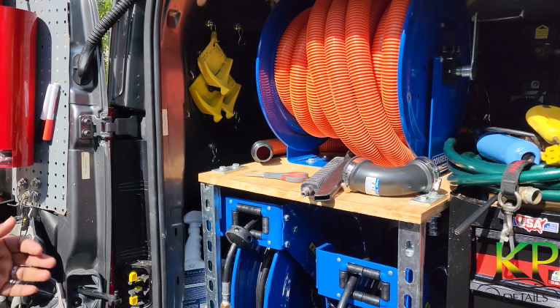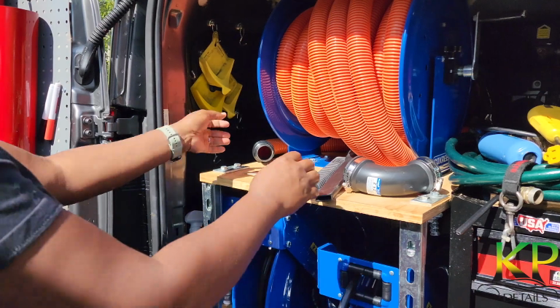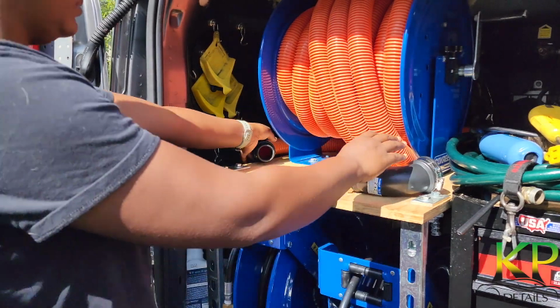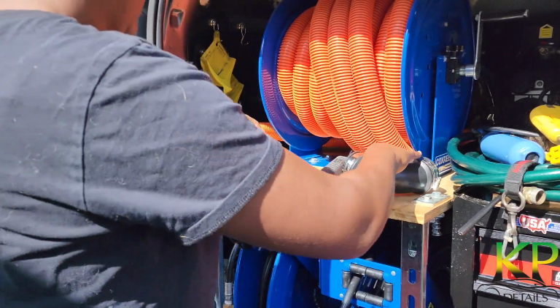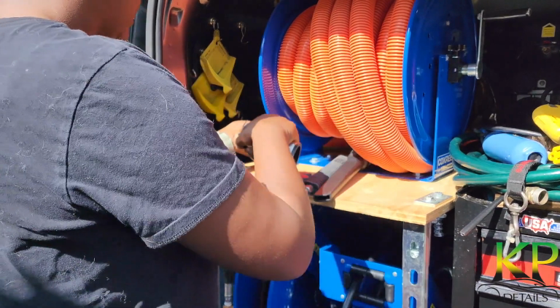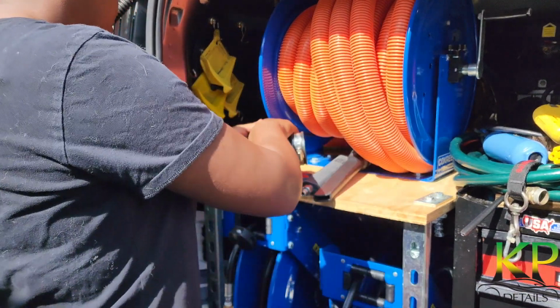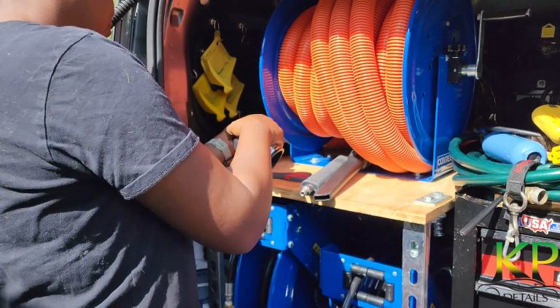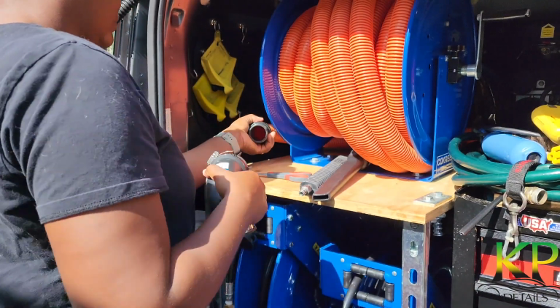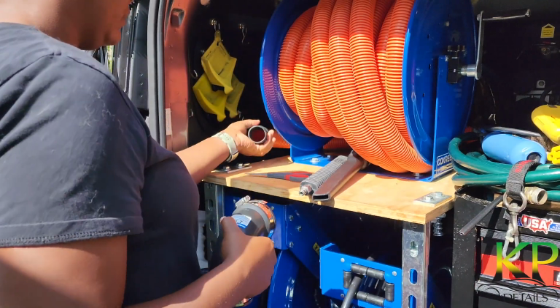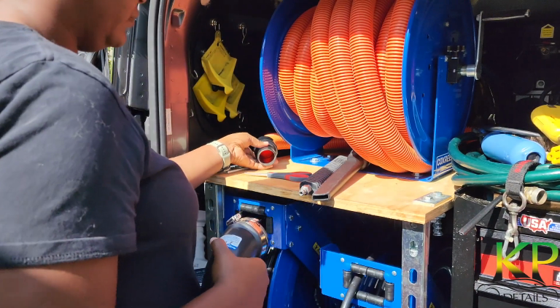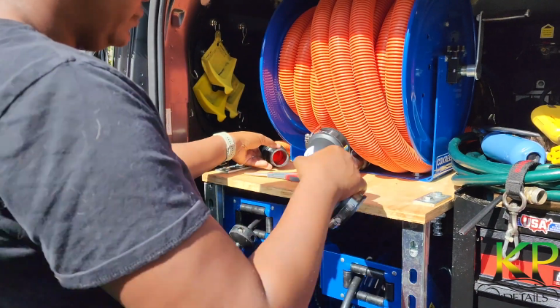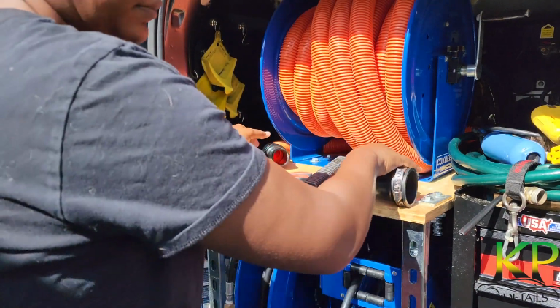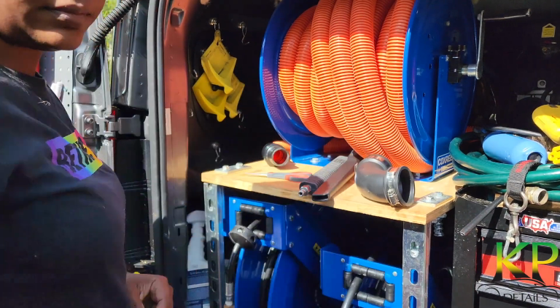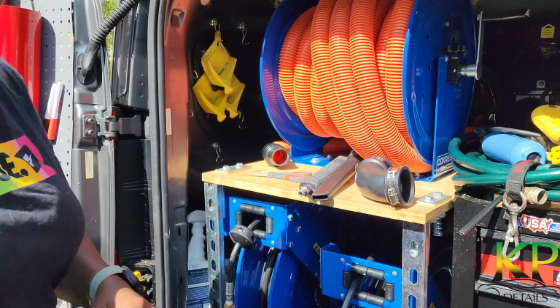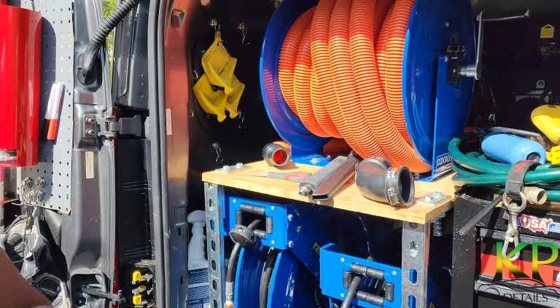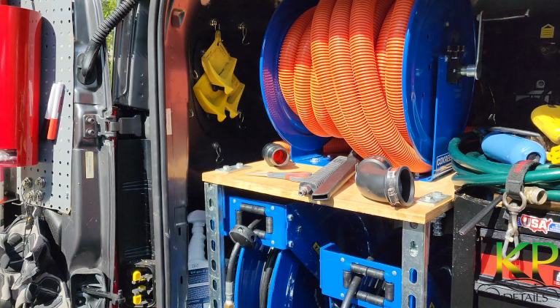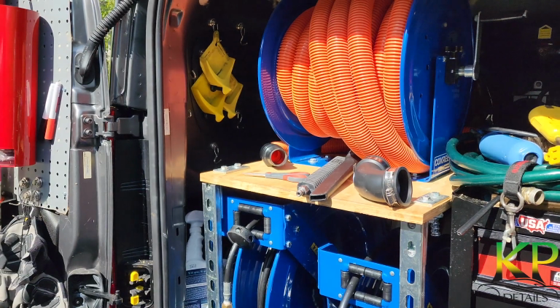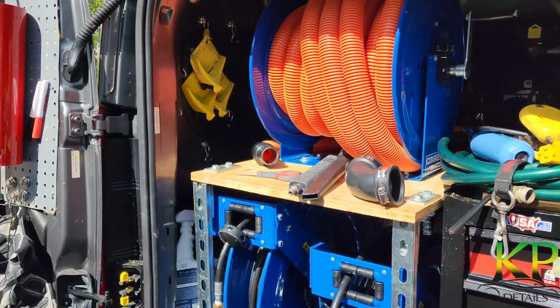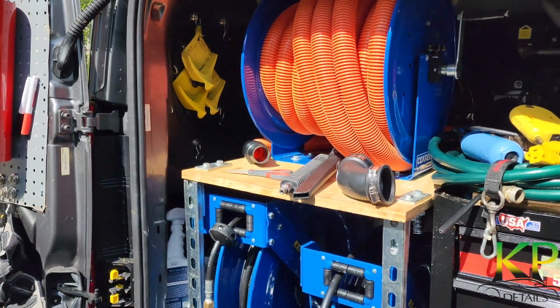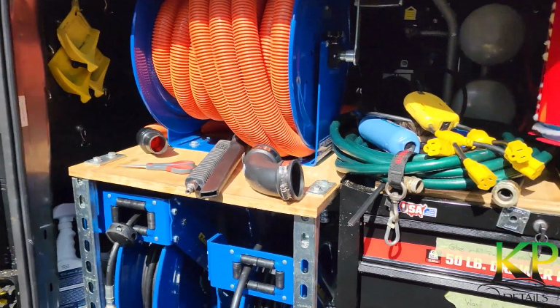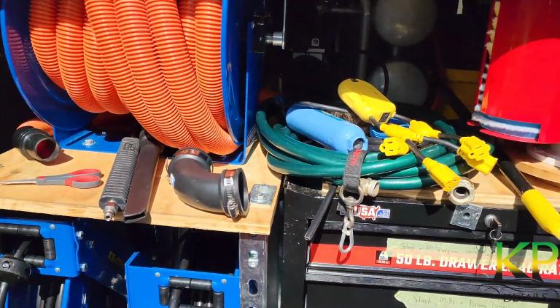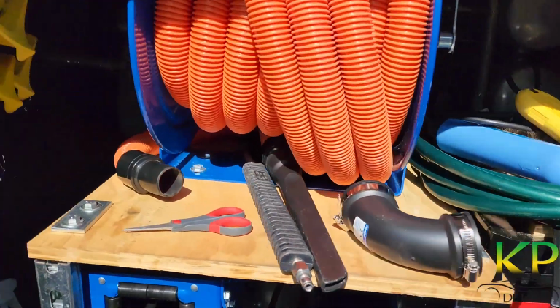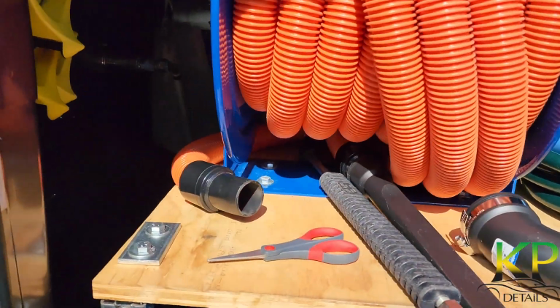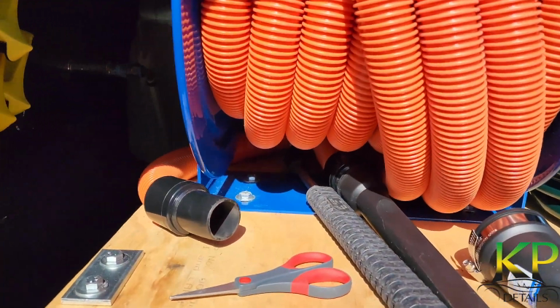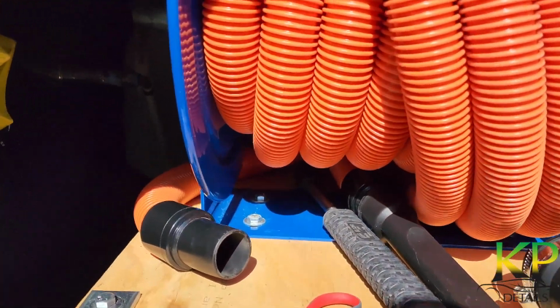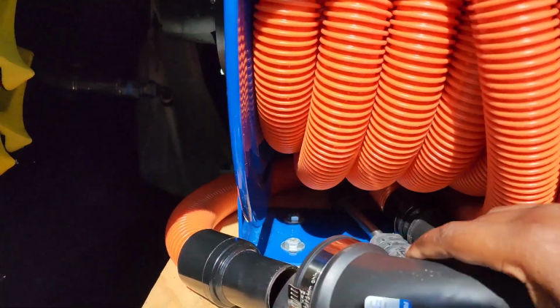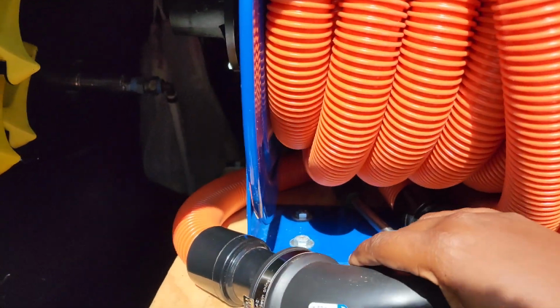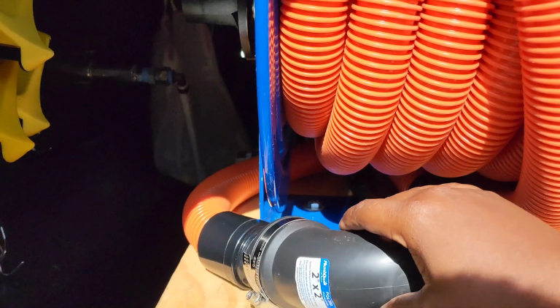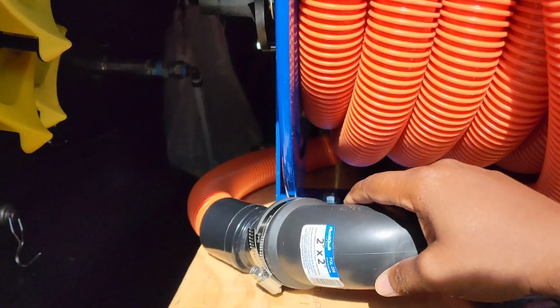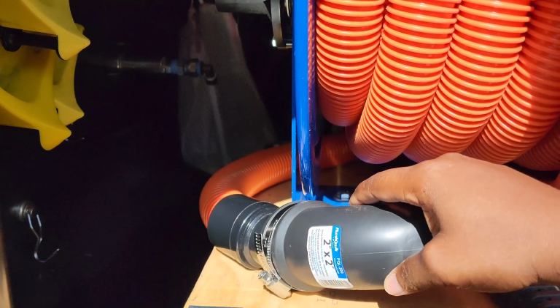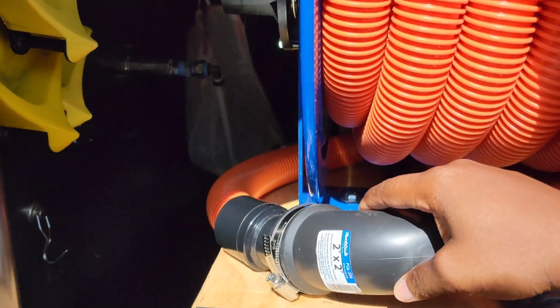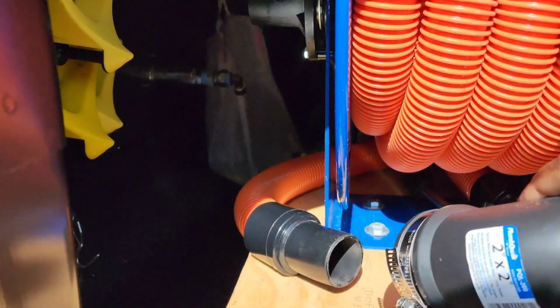Hey YouTube, this is KP with KP Details, taking you along for a little quick upgrade on the van. I am going to be putting this 90 degree Fernco fitting in. You can see where it connects to this little jumper hose for the vacuum cleaner.